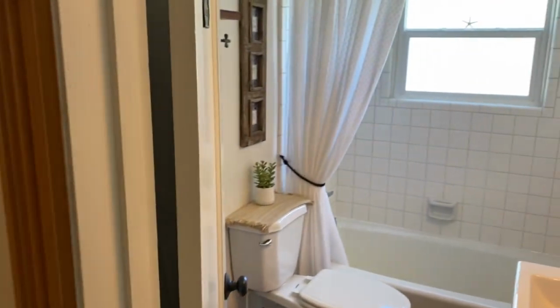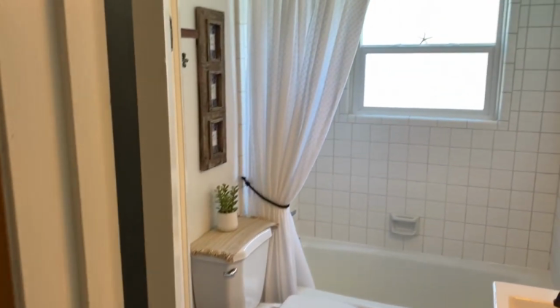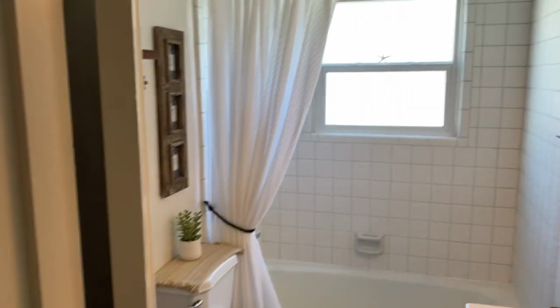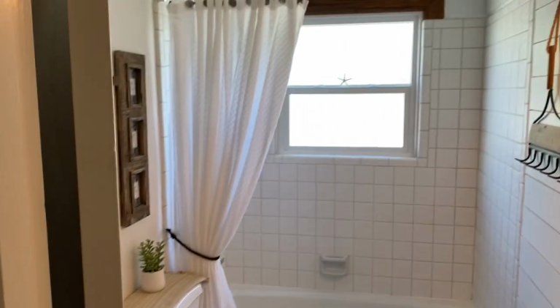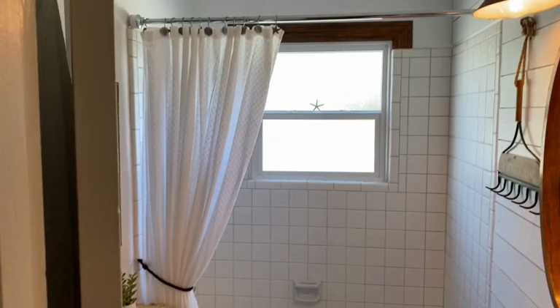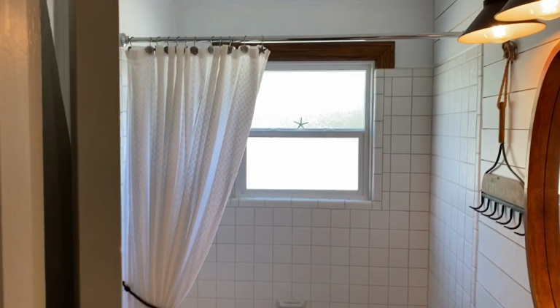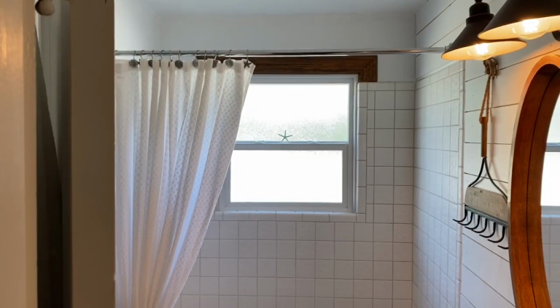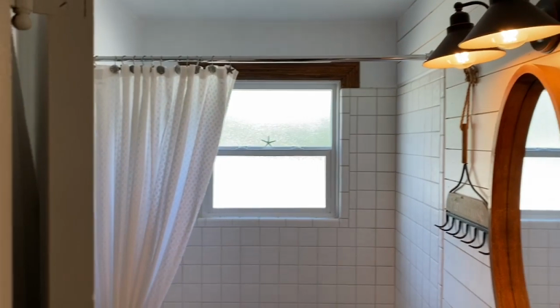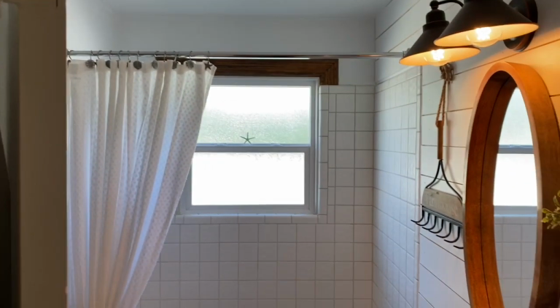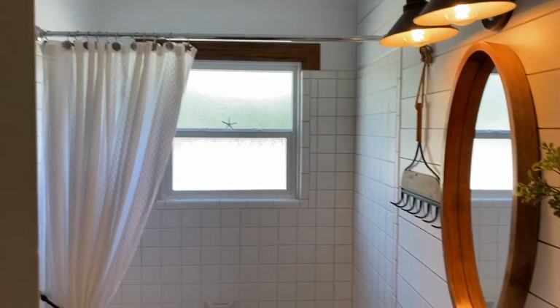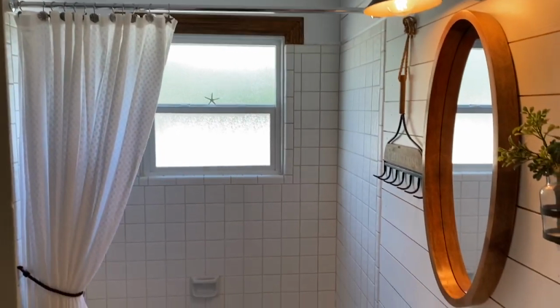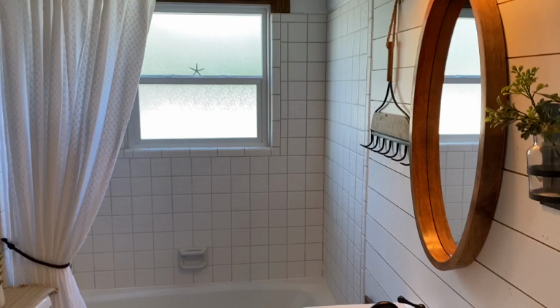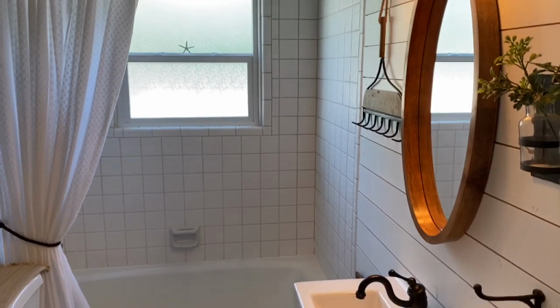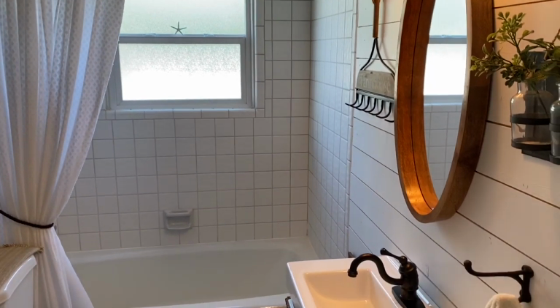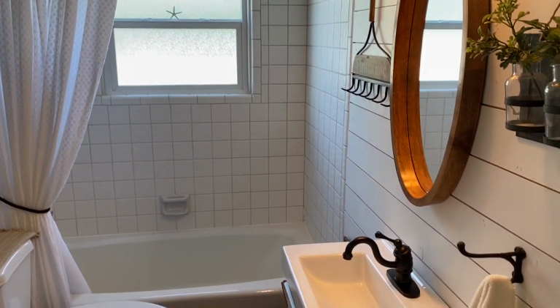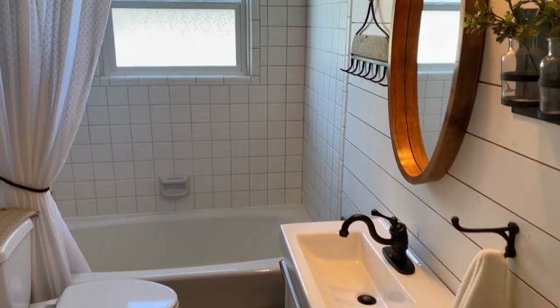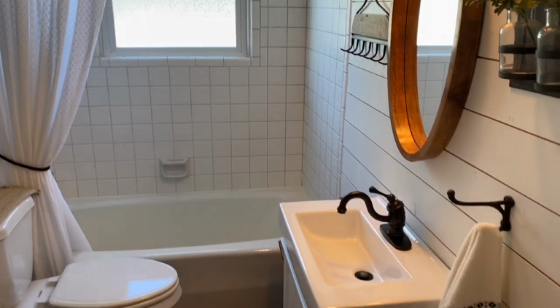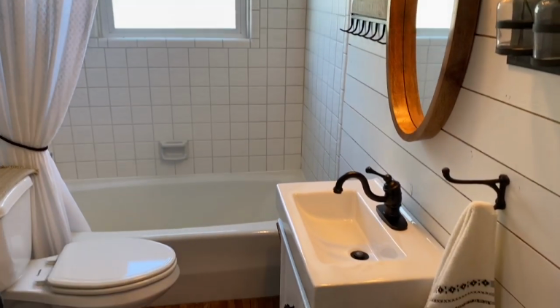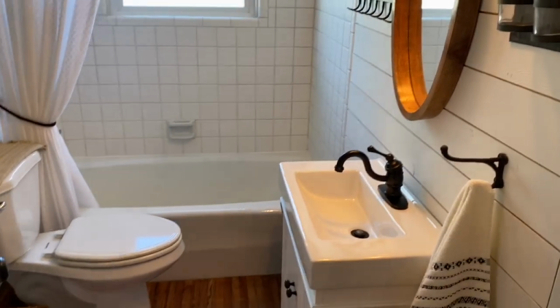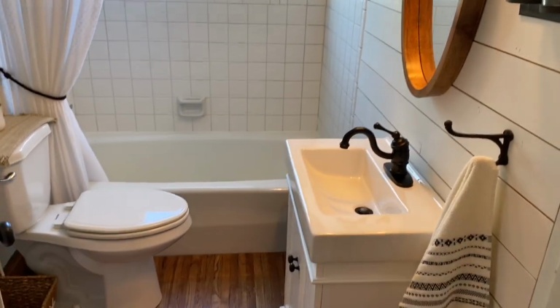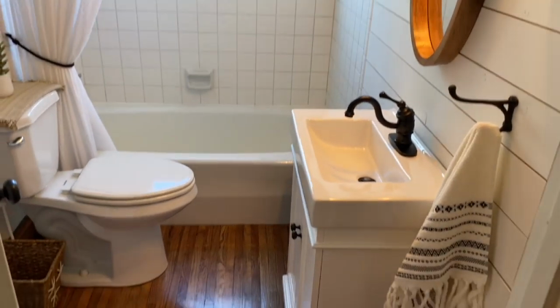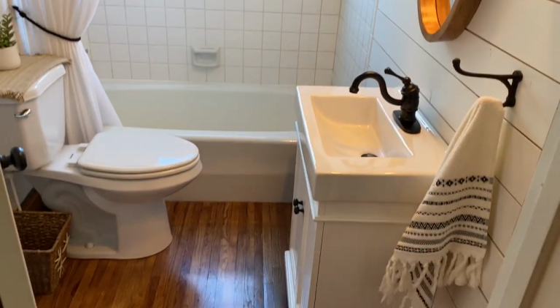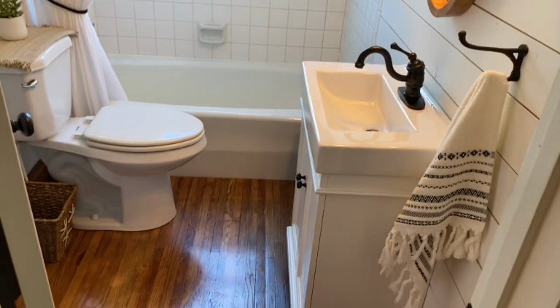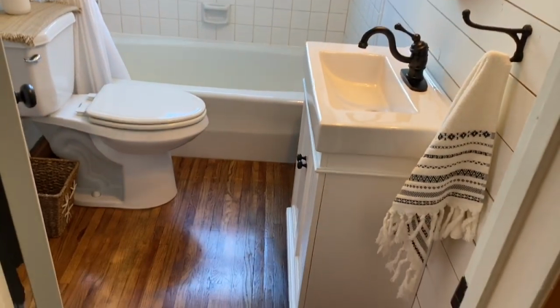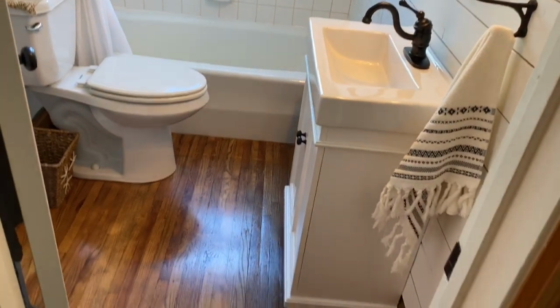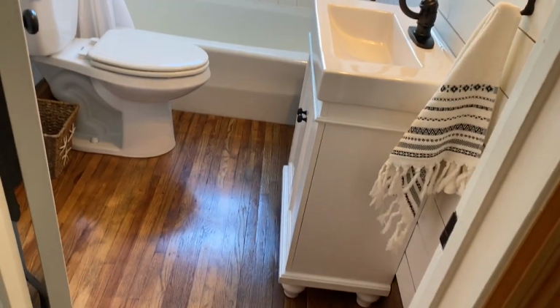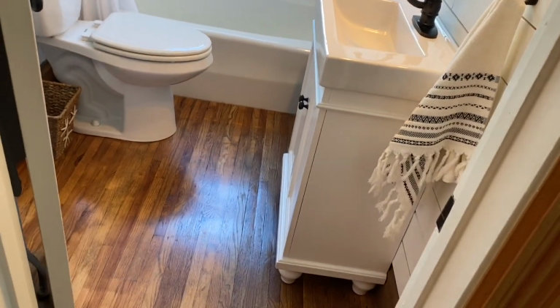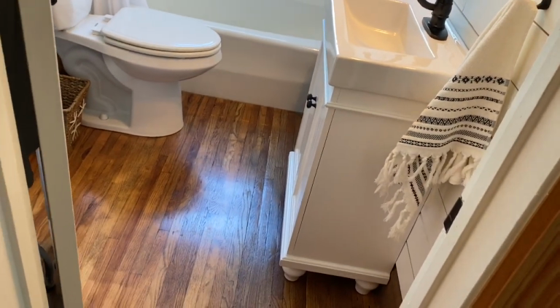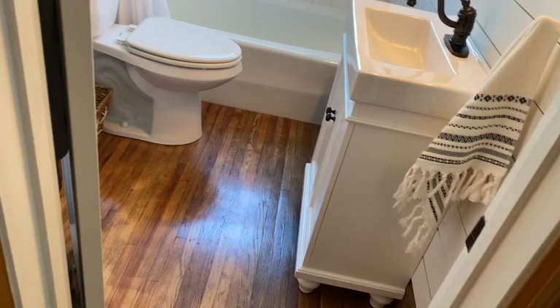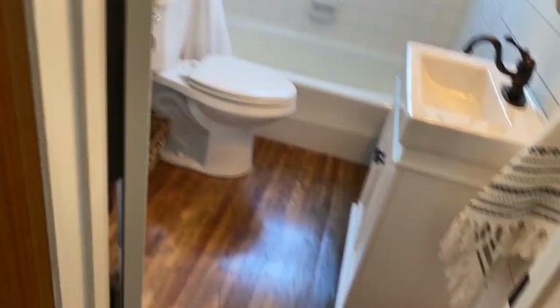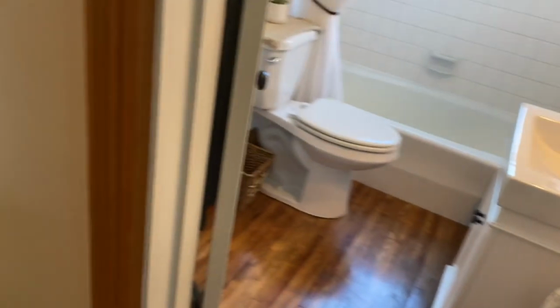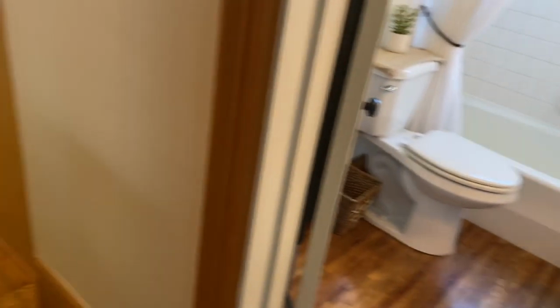This is one of two bathrooms in the home. It features custom shiplap and charming custom accents, and it's perfectly situated for use by overnight guests staying in the bunkhouse.